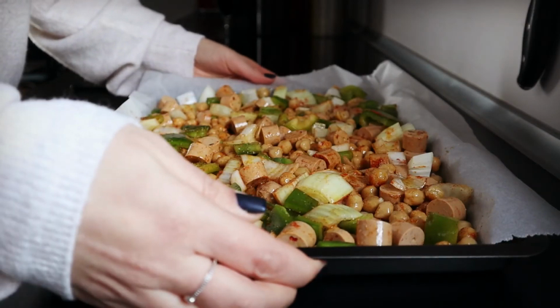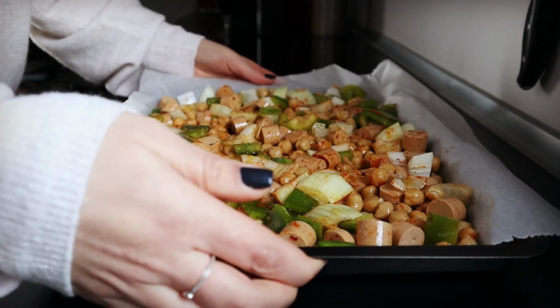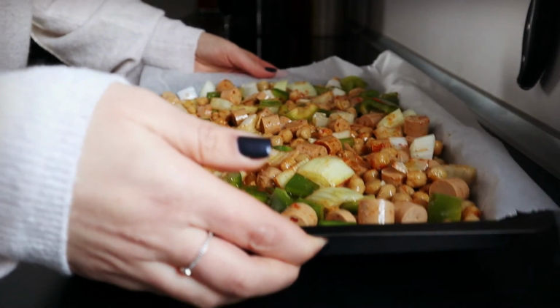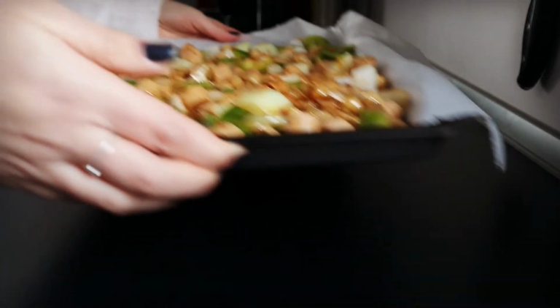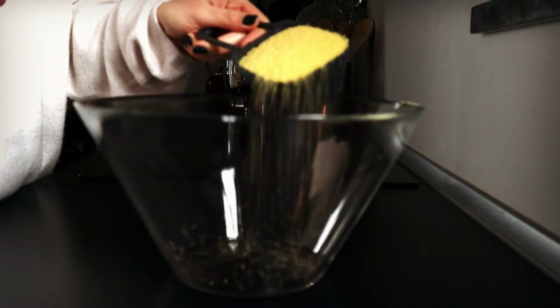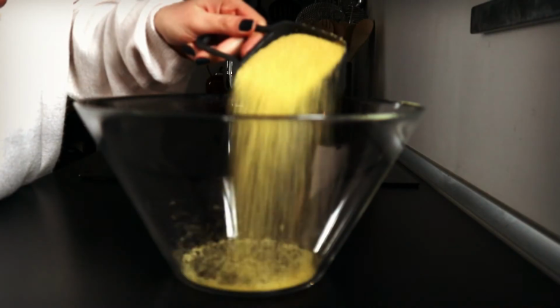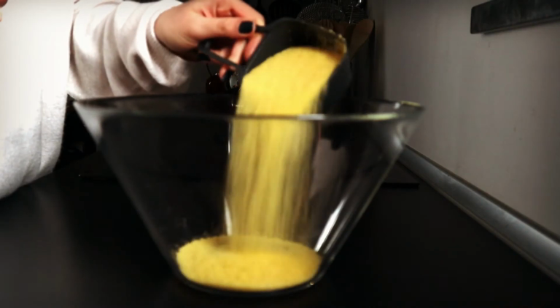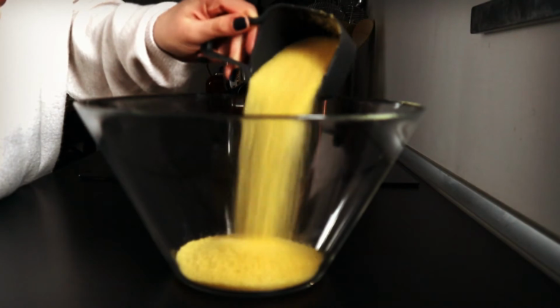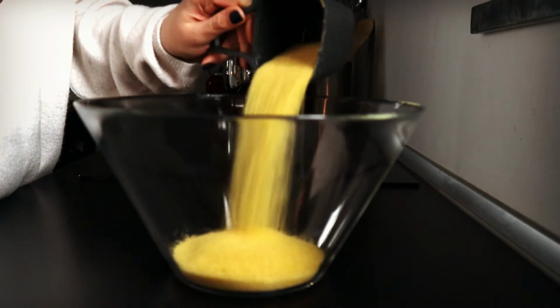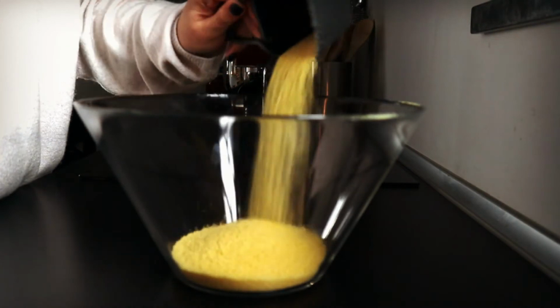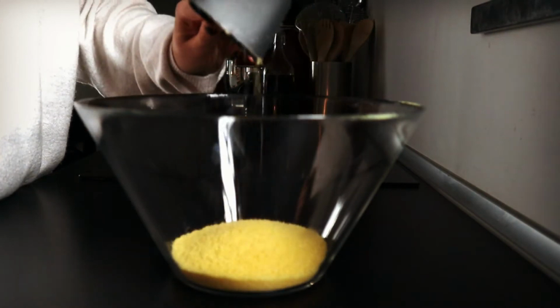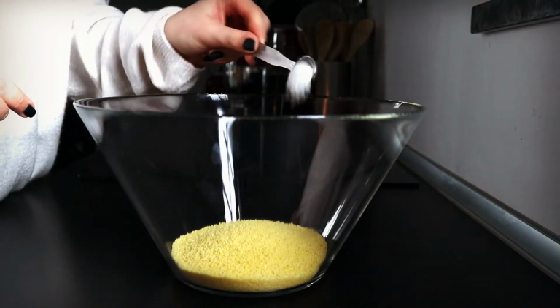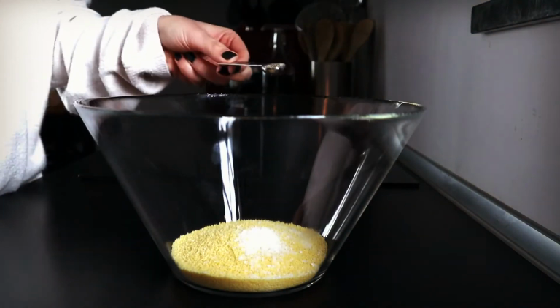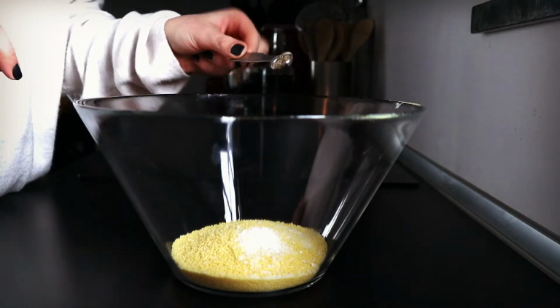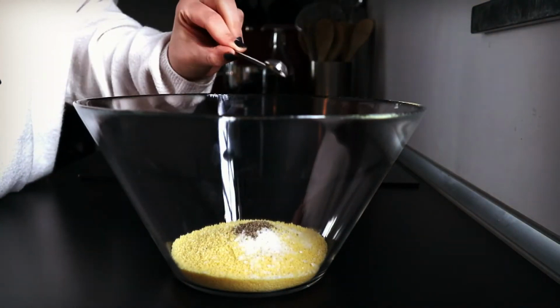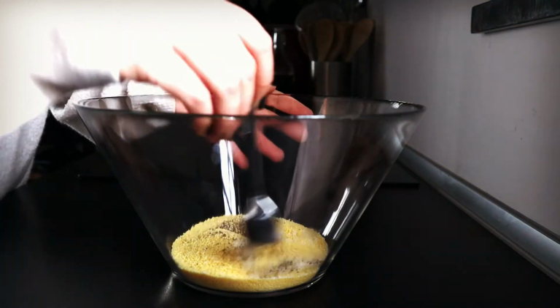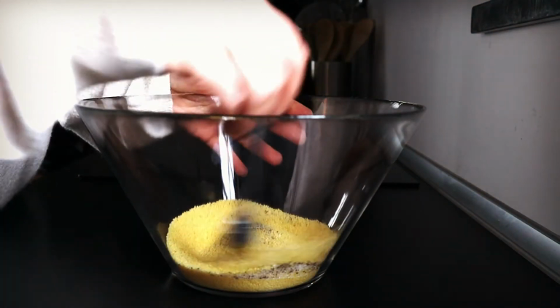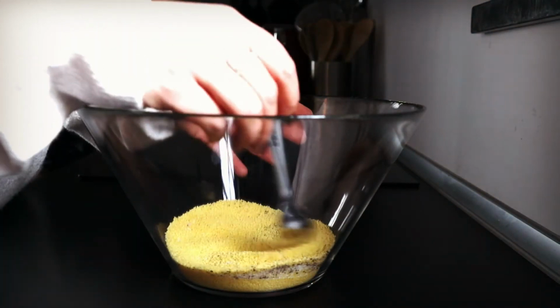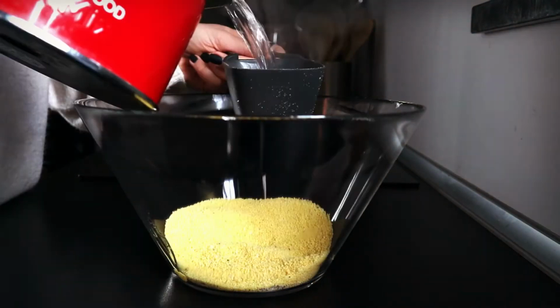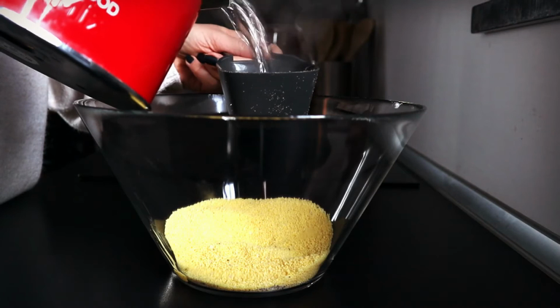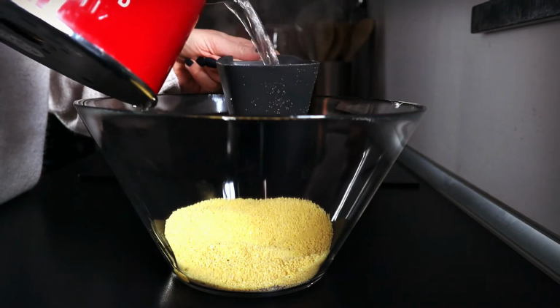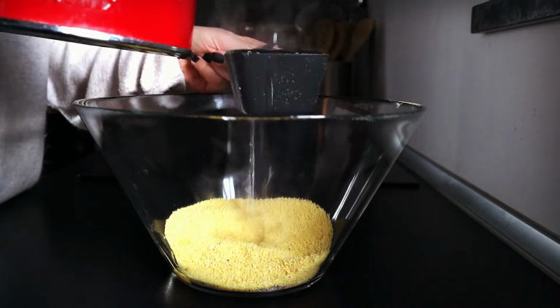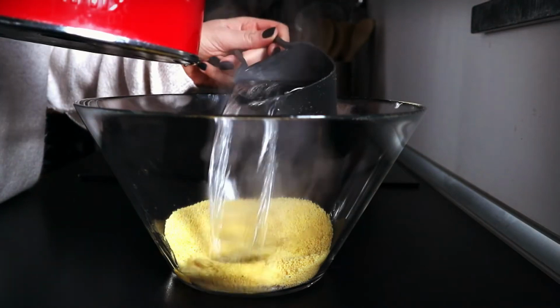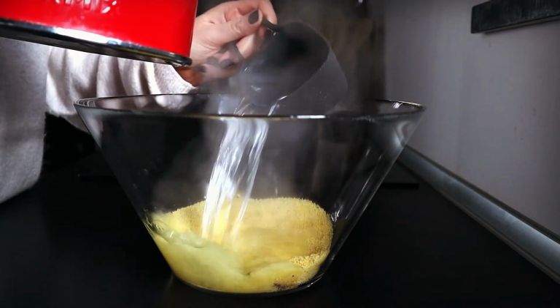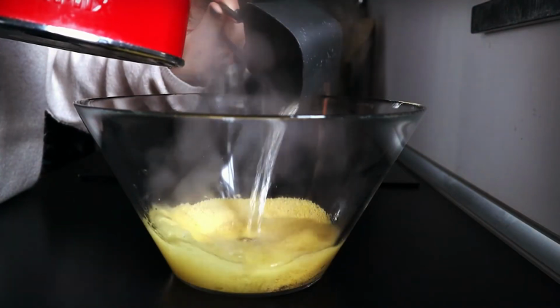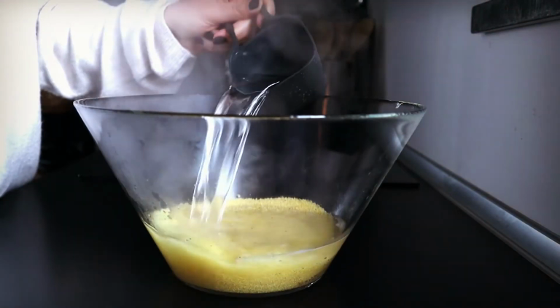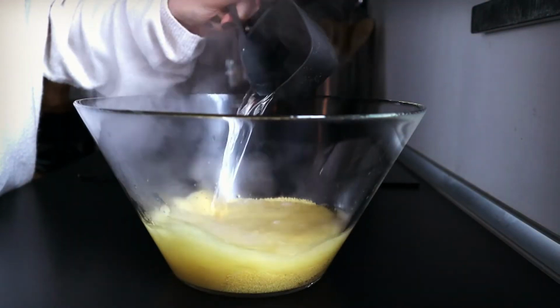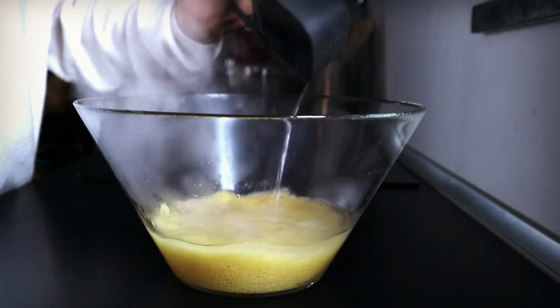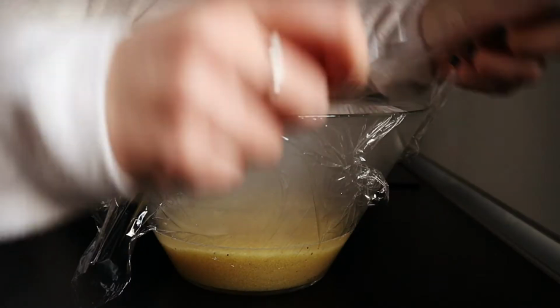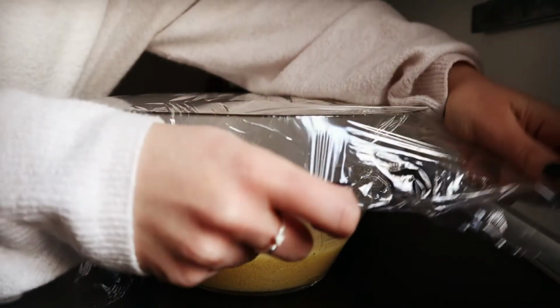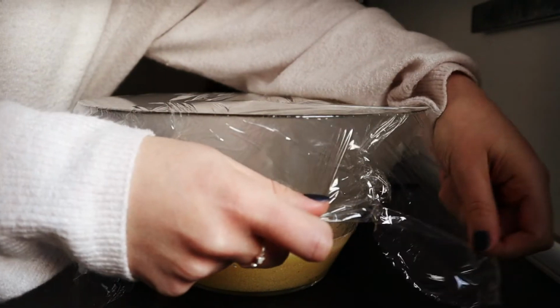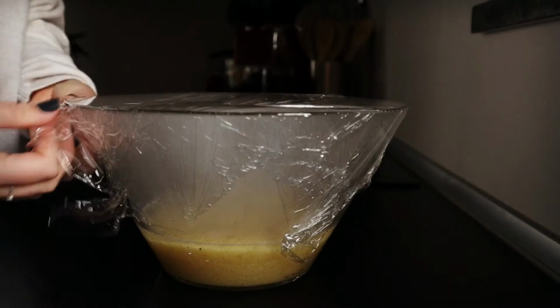Bake for 20 minutes. Meanwhile, to a bowl, add 1 cup of couscous, 1/2 teaspoon of salt, 1/4 teaspoon of pepper and 2 cups of boiling water. Cover tightly with cling film.